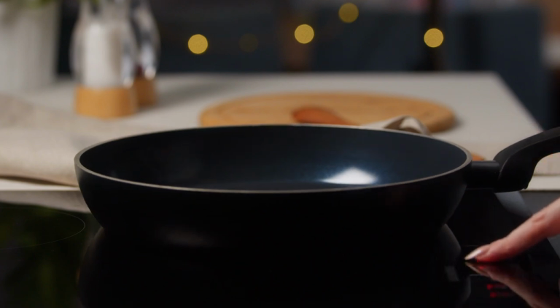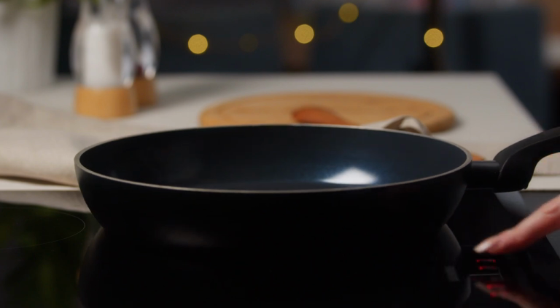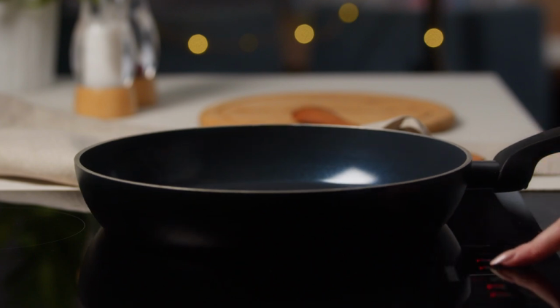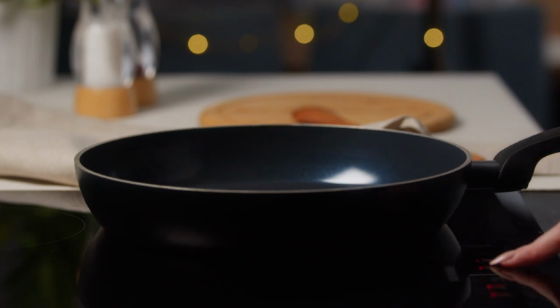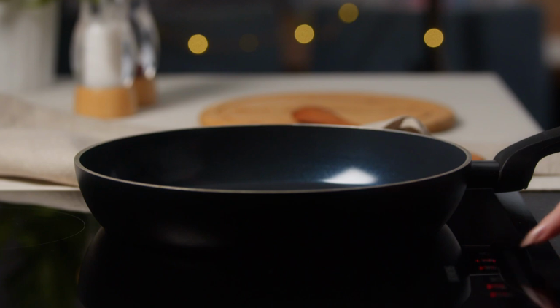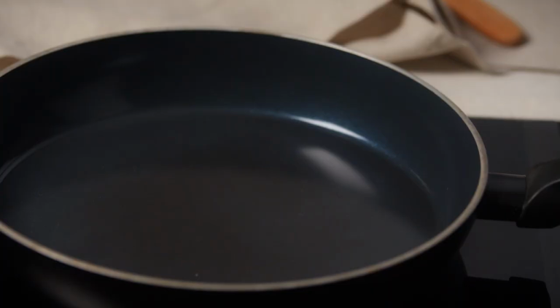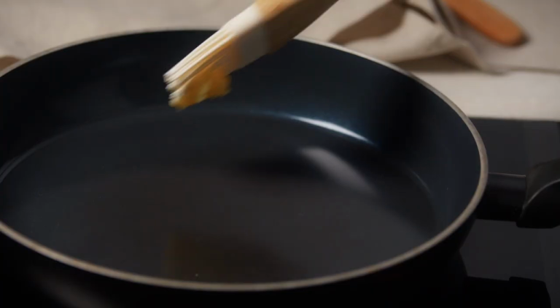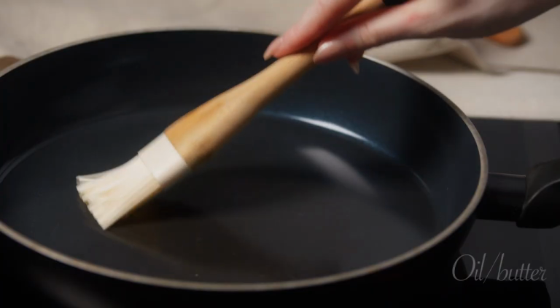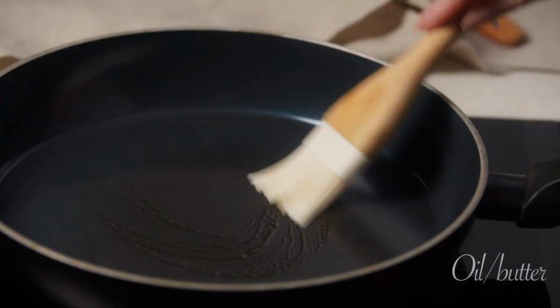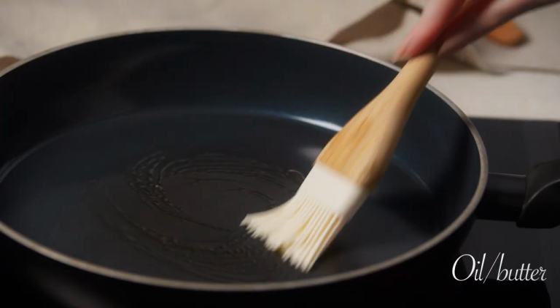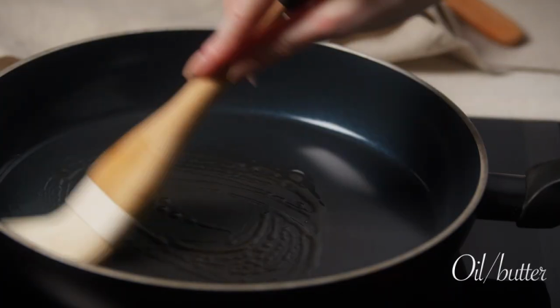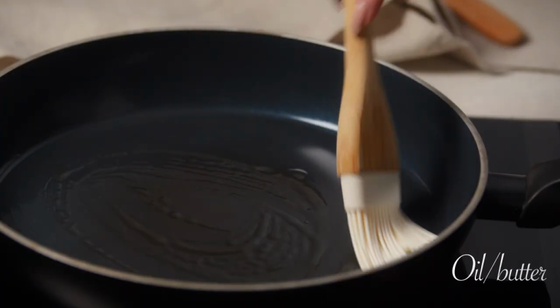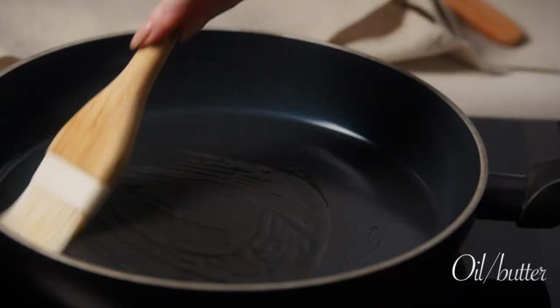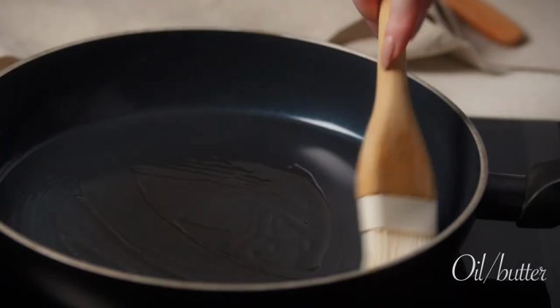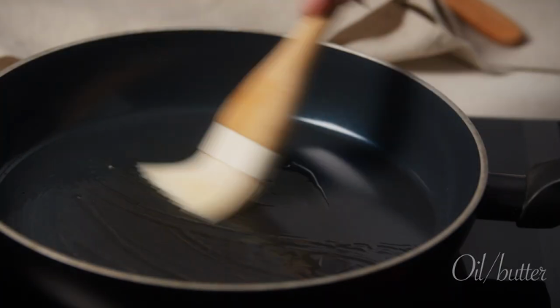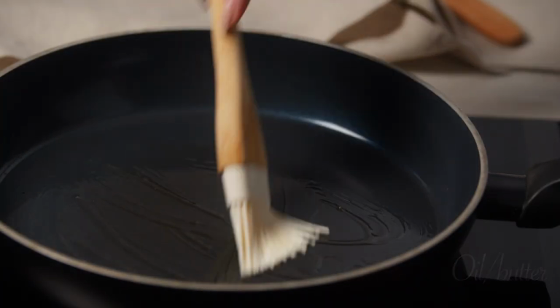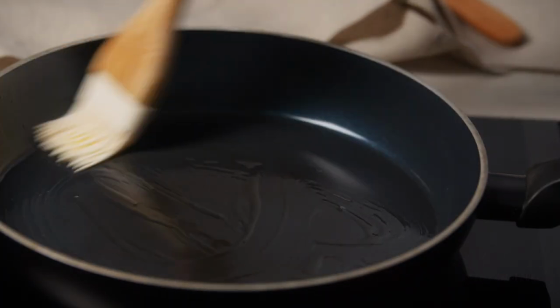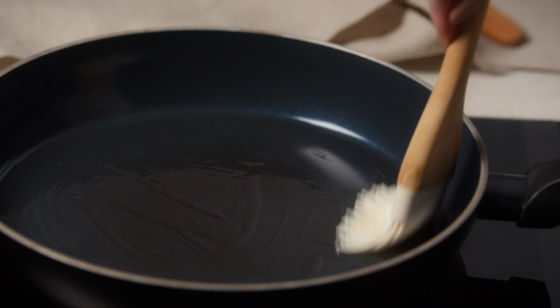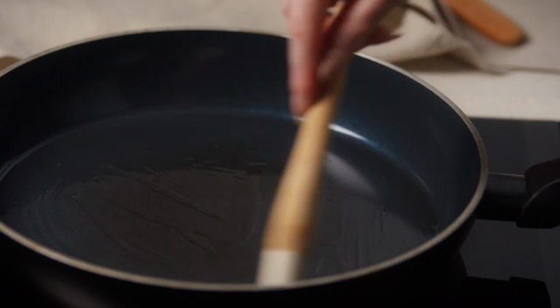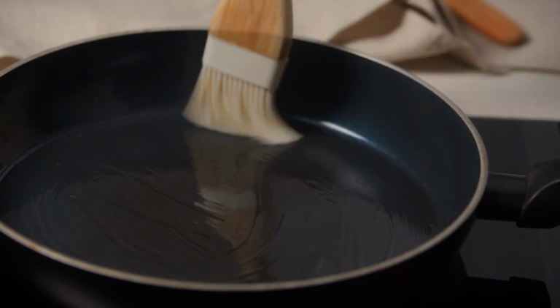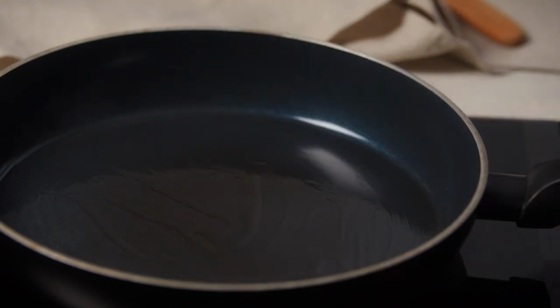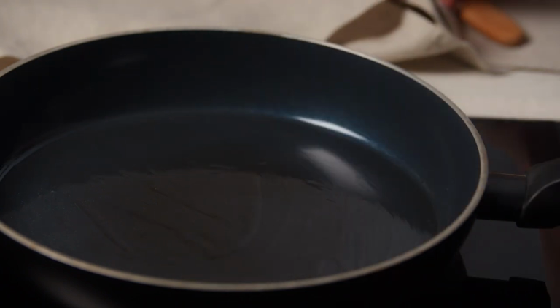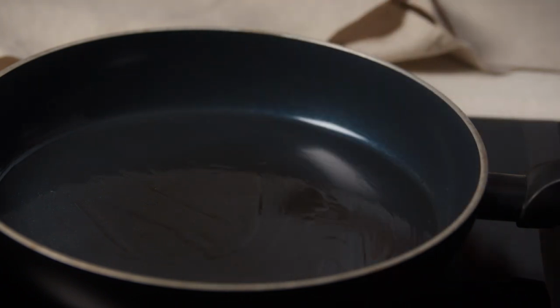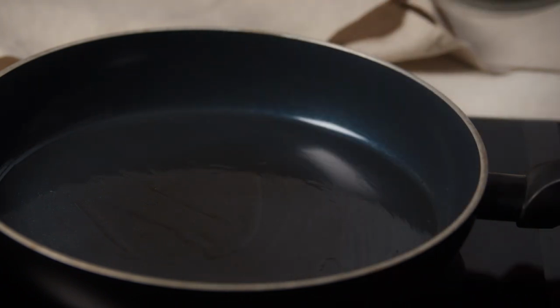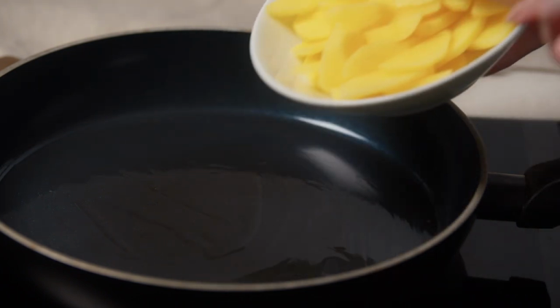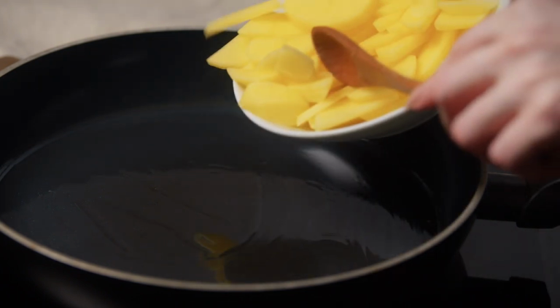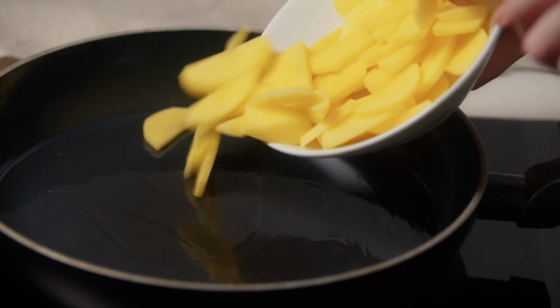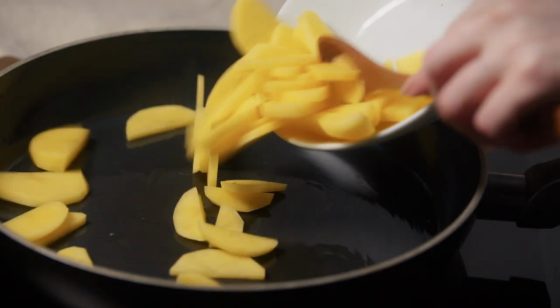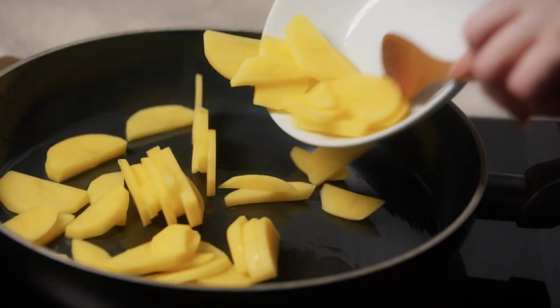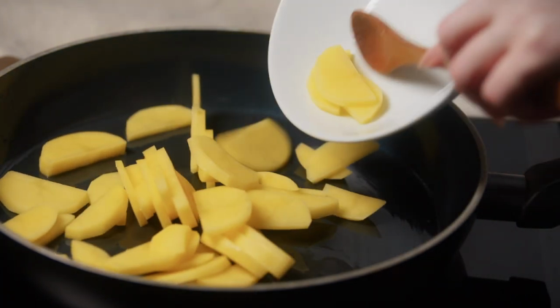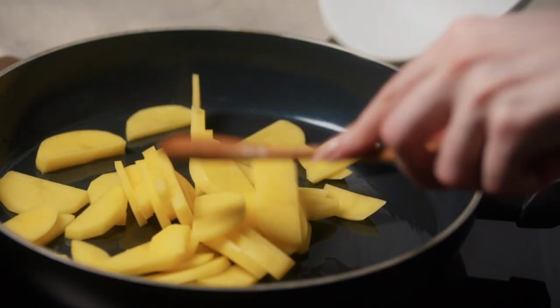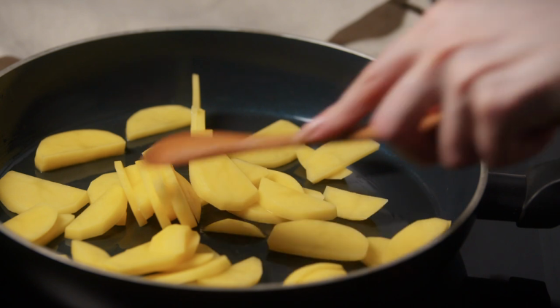Add the oil and mix the ingredients. 2-3 grams of milk, 1-3 minutes of milk.